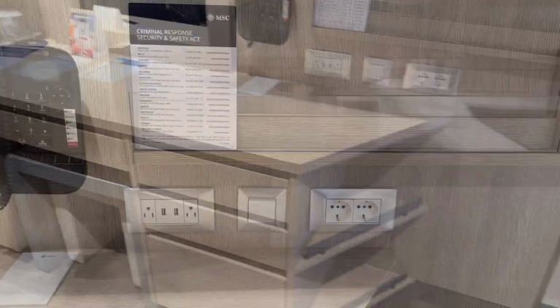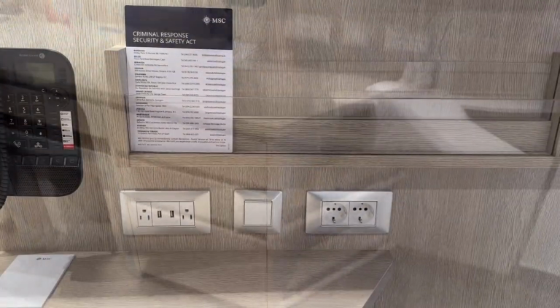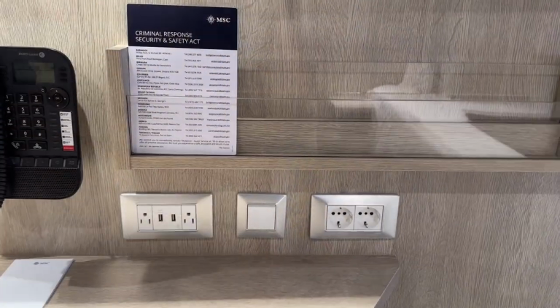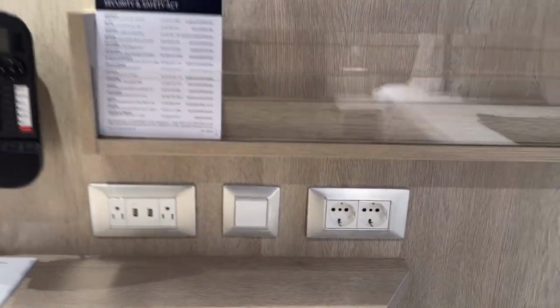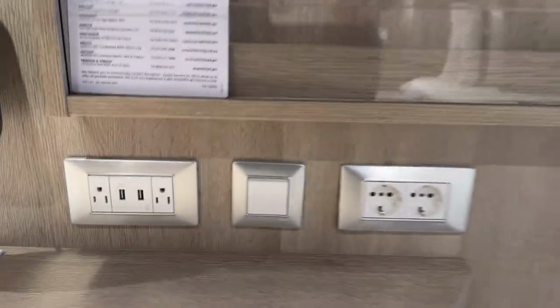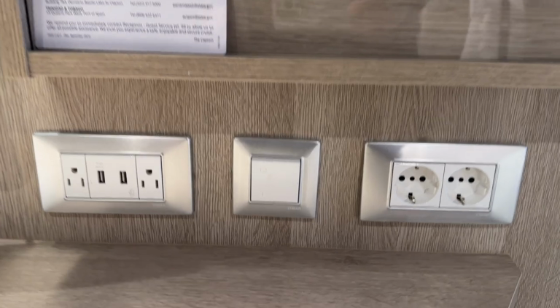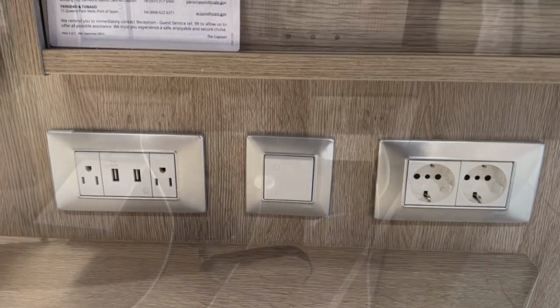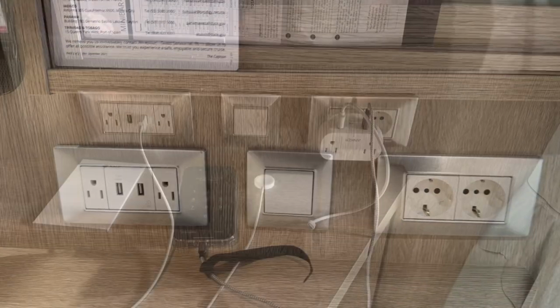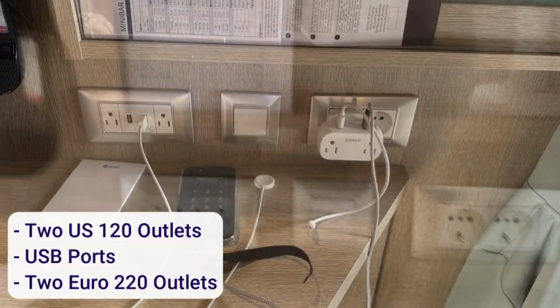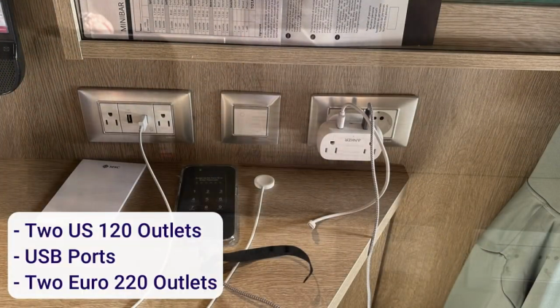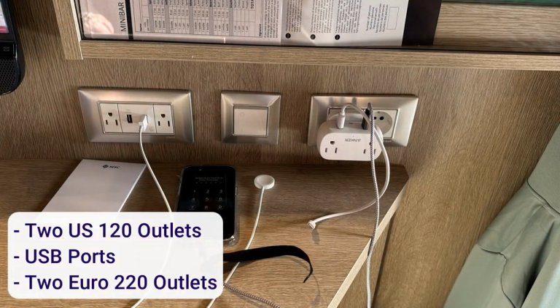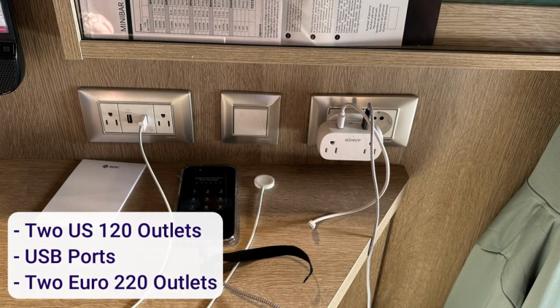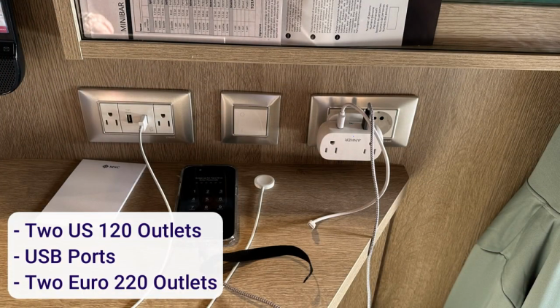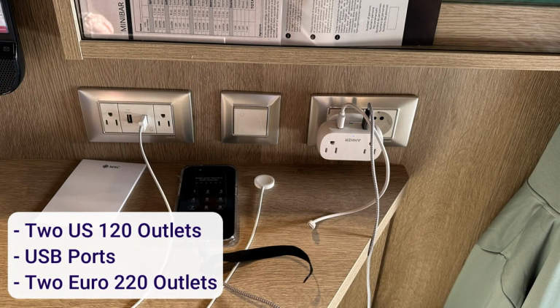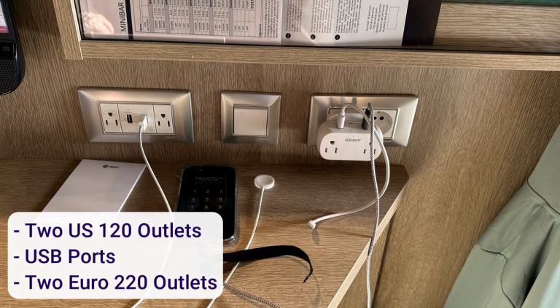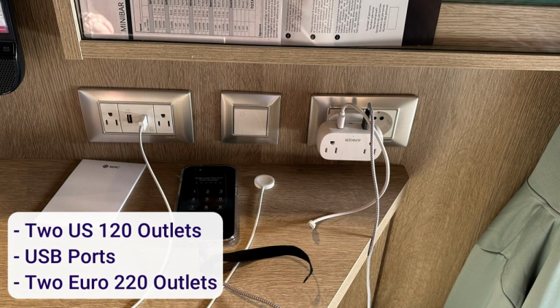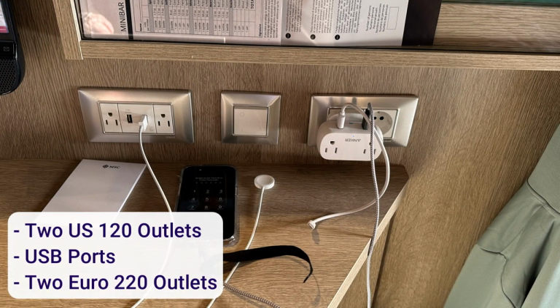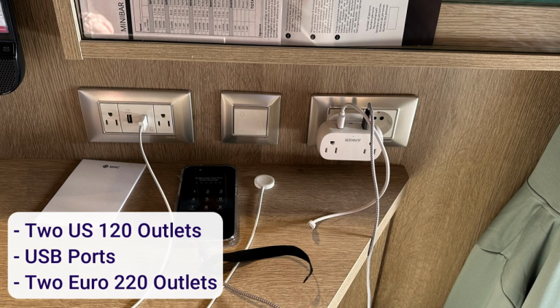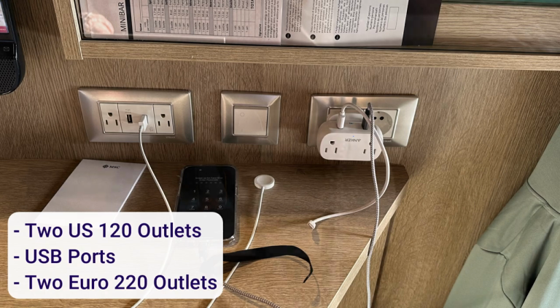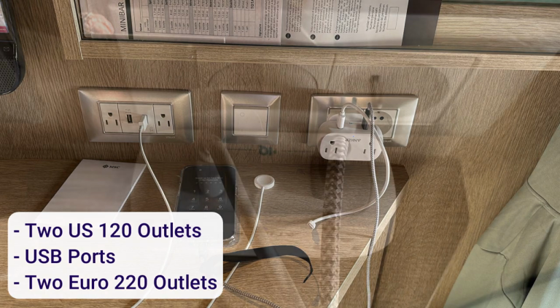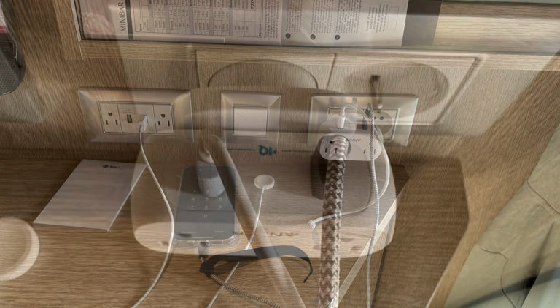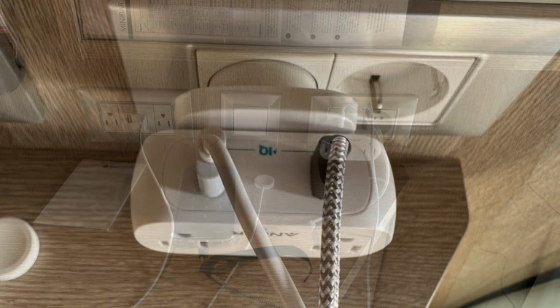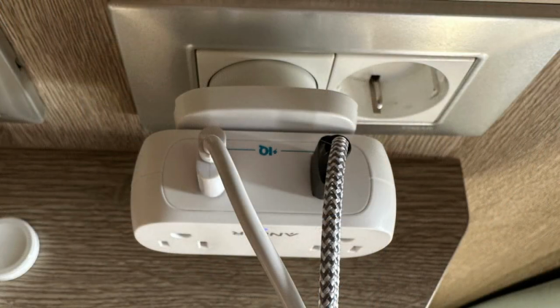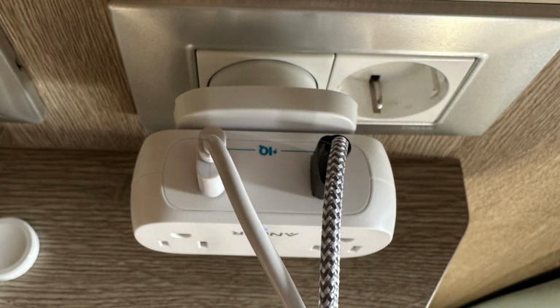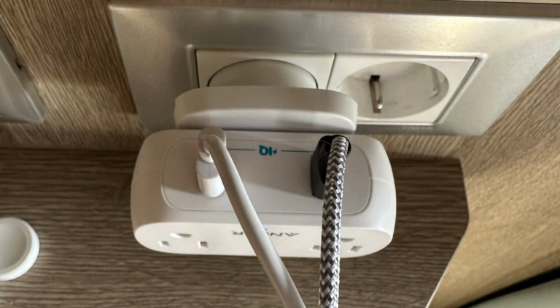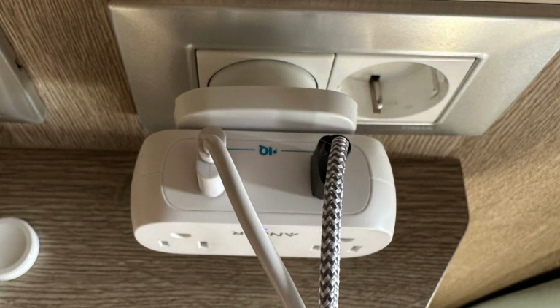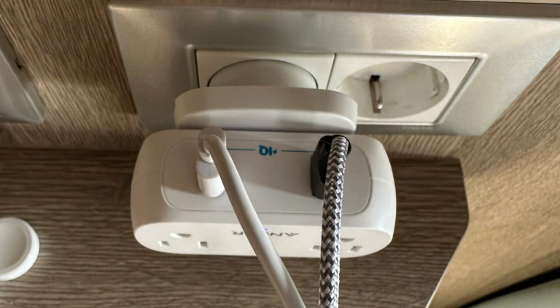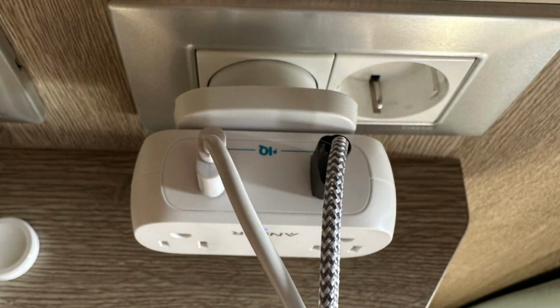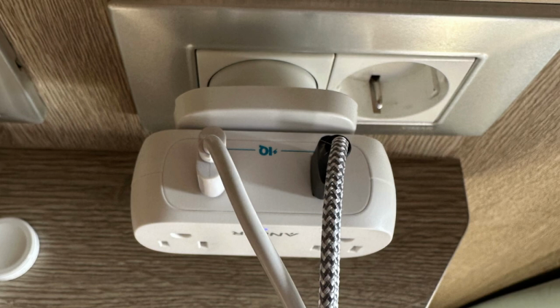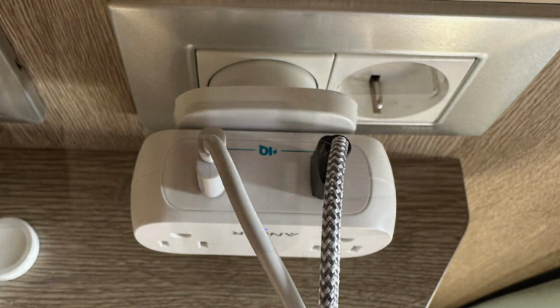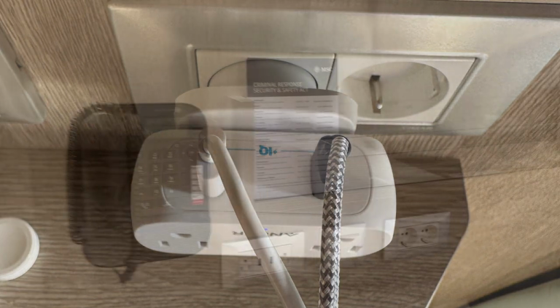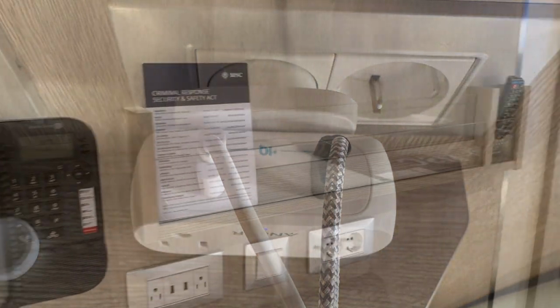We always travel with a power outlet adapter so we can utilize the 220 outlets. We also use a small power plug-in to expand our outlets. It must be non-surge protected to be approved on most ships — I'll provide a link in the description below.